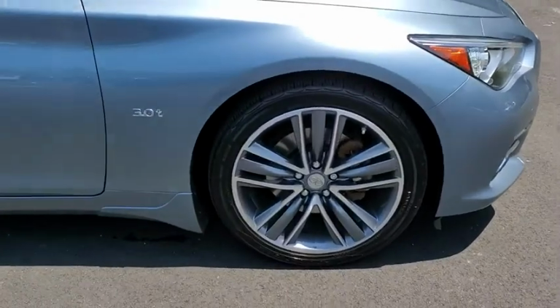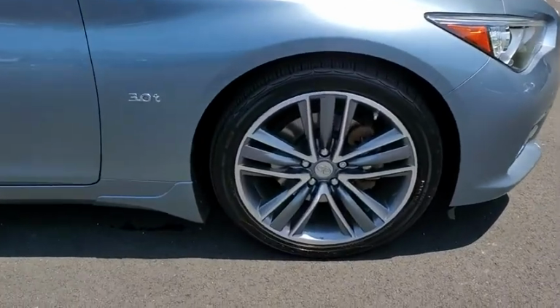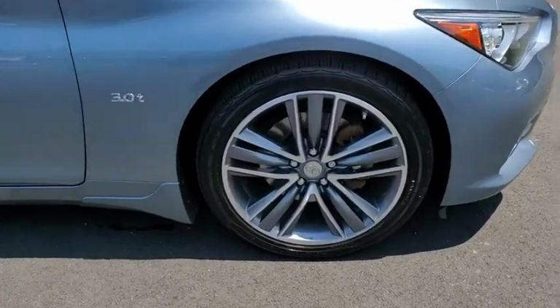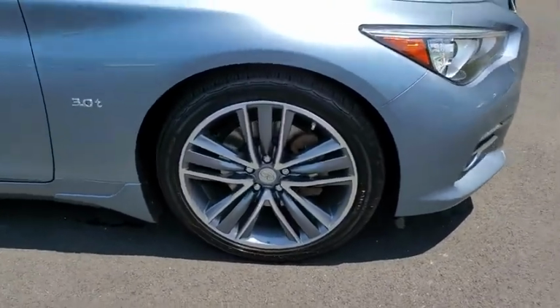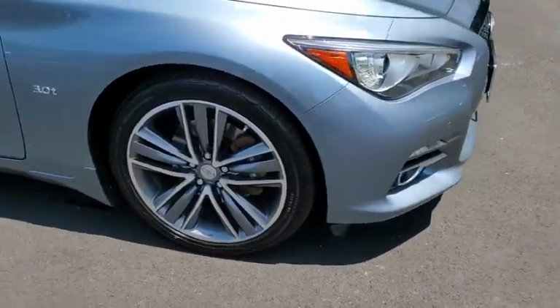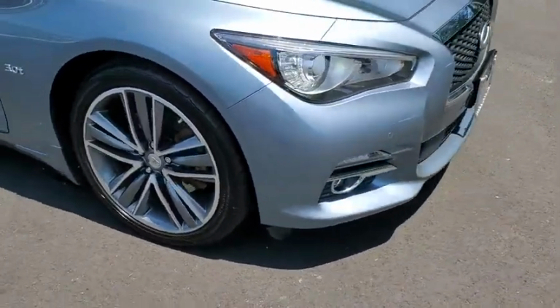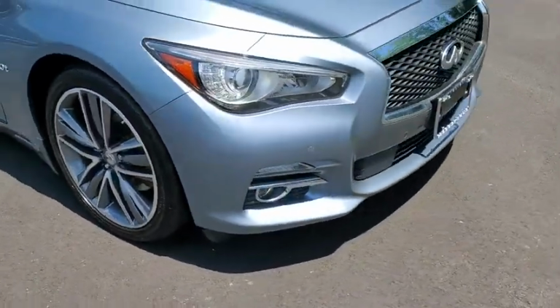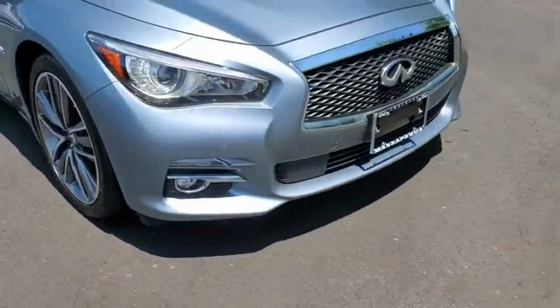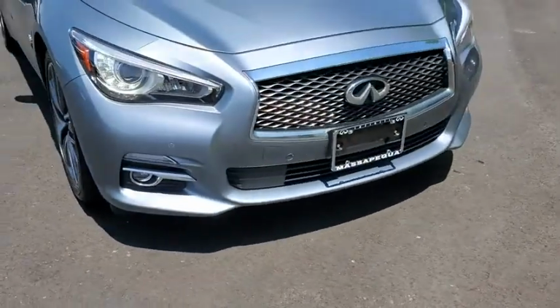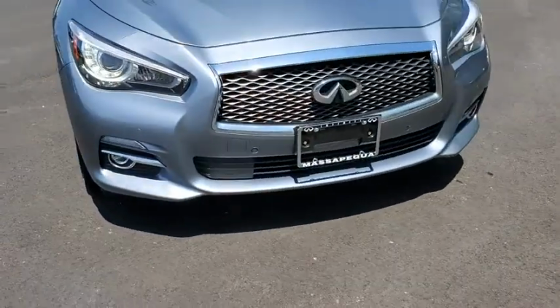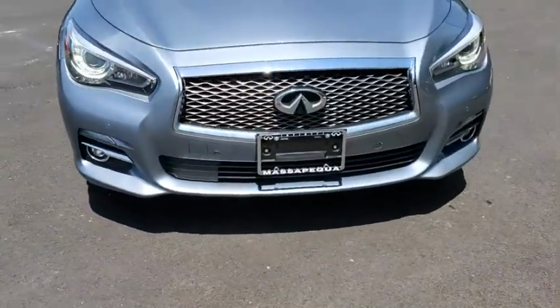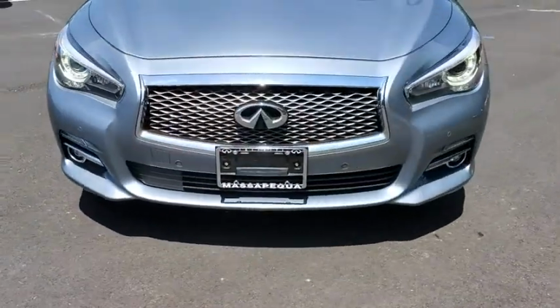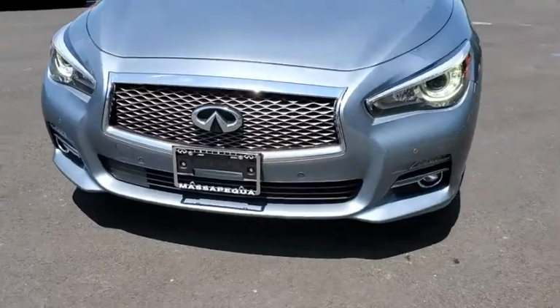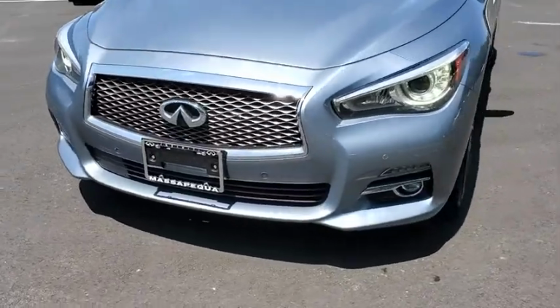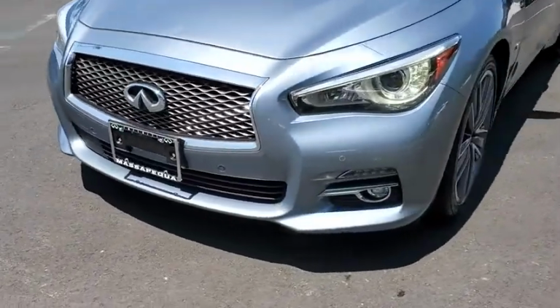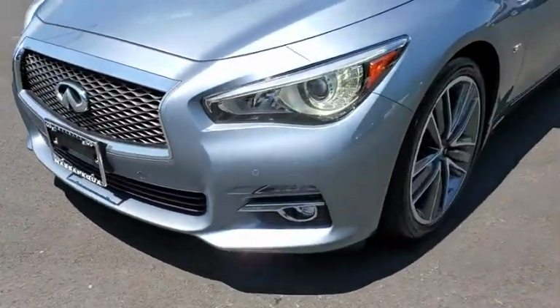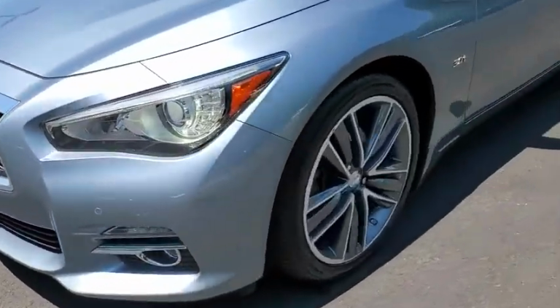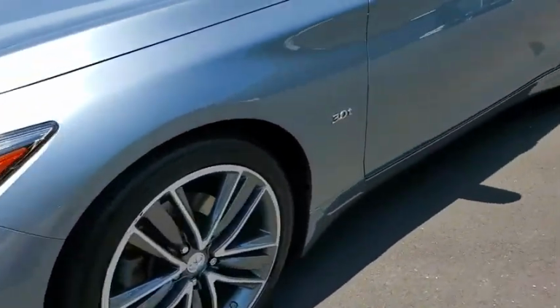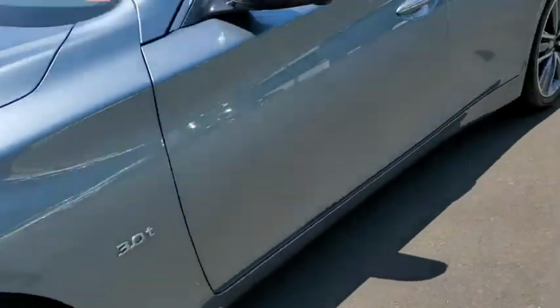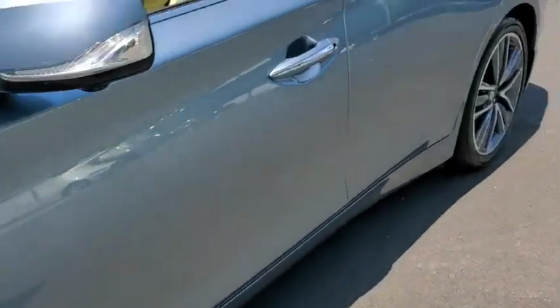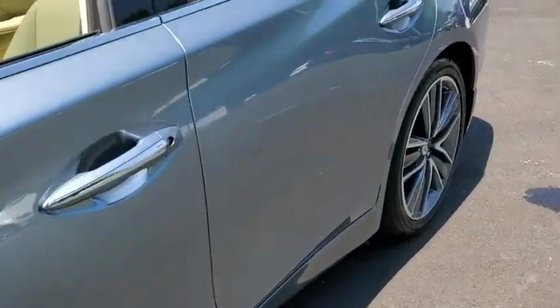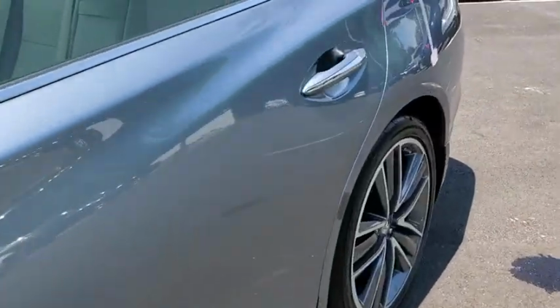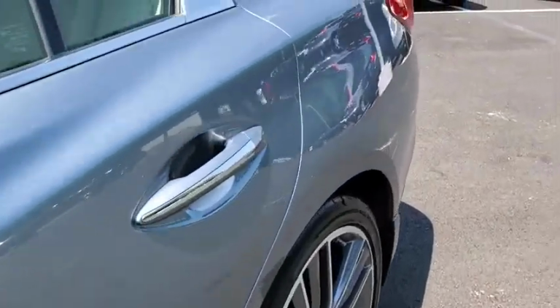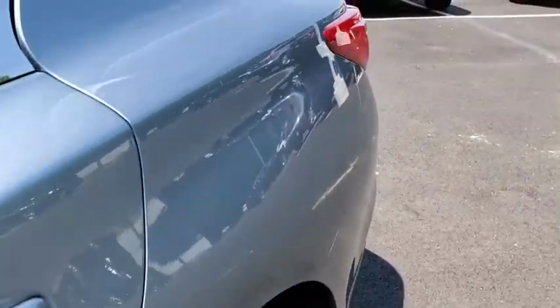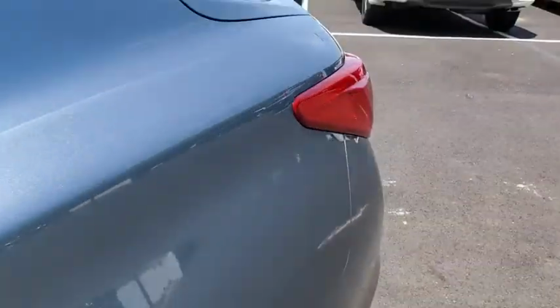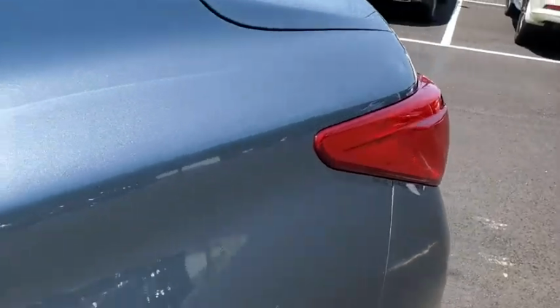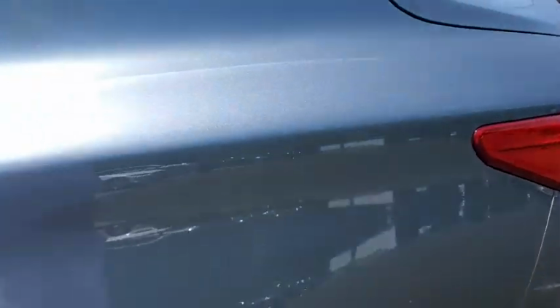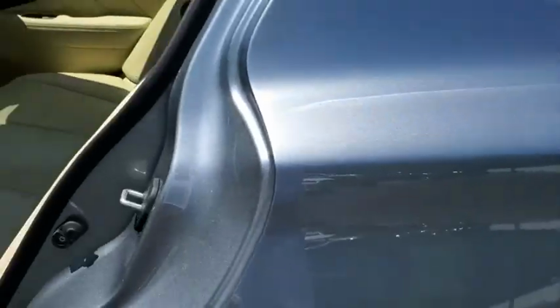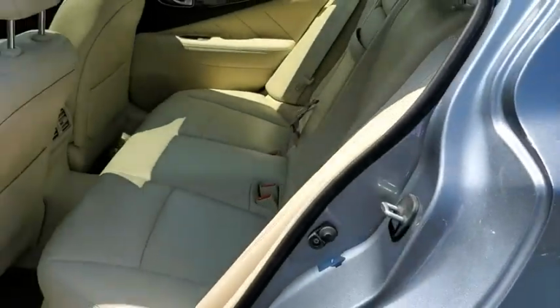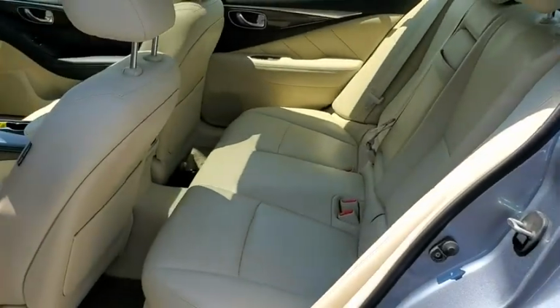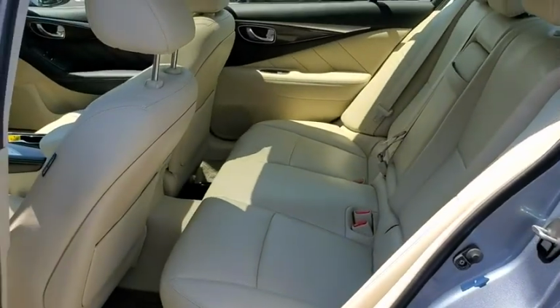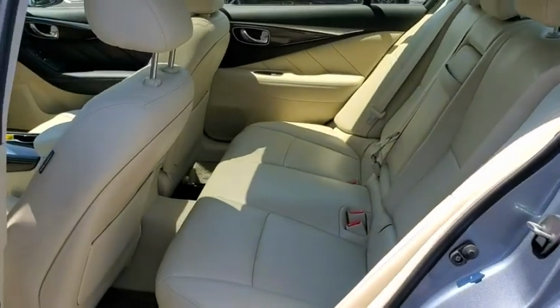Here are some of this vehicle's great options: backup camera, all-wheel drive, anti-lock braking system, steering wheel audio control, power passenger seat, stability control, traction control, keyless entry, Bluetooth.